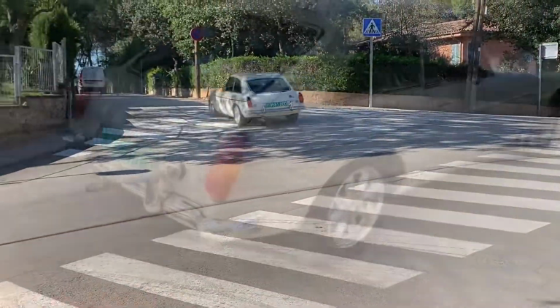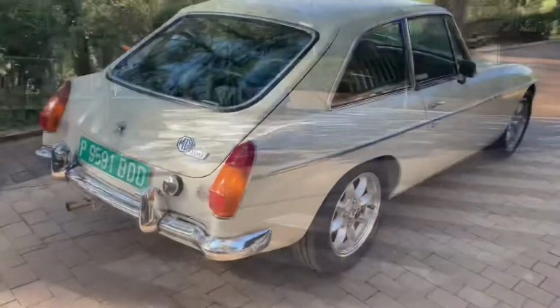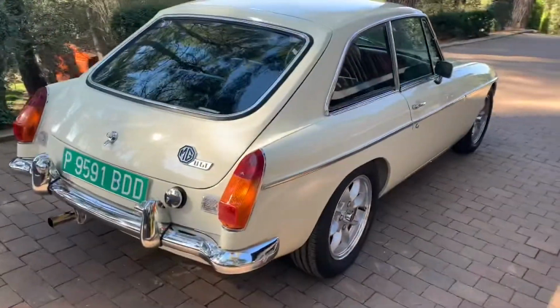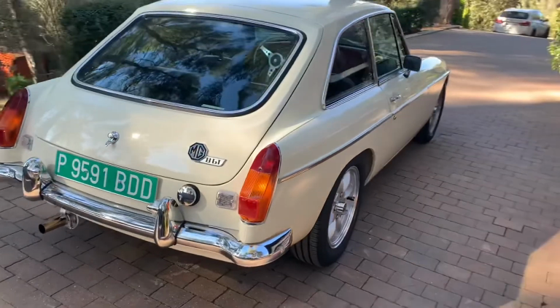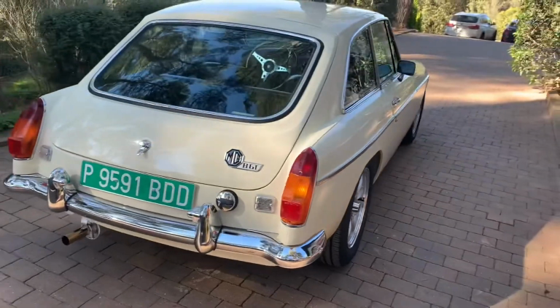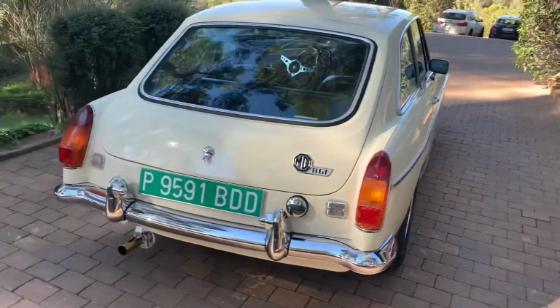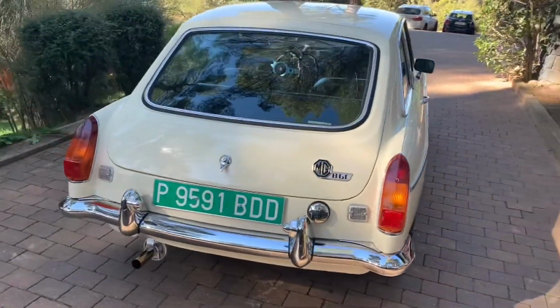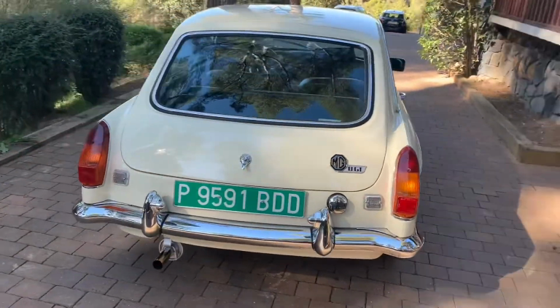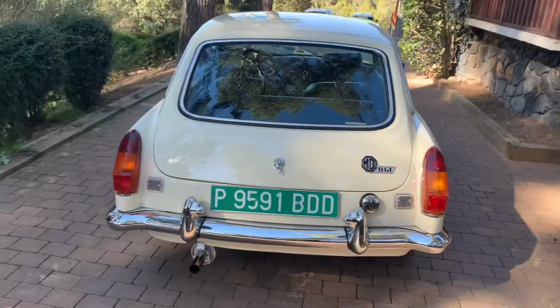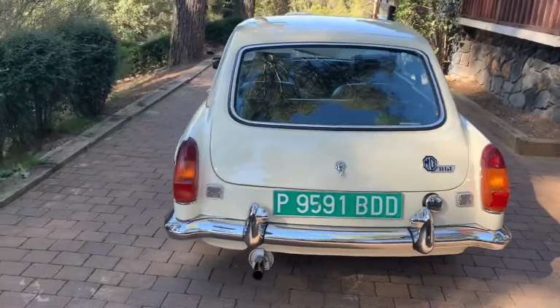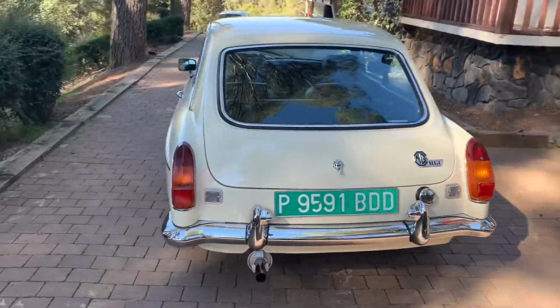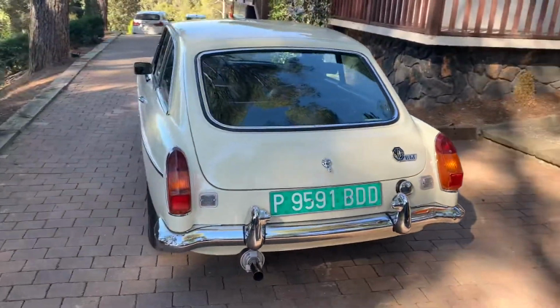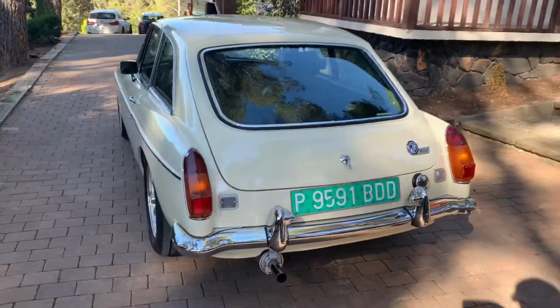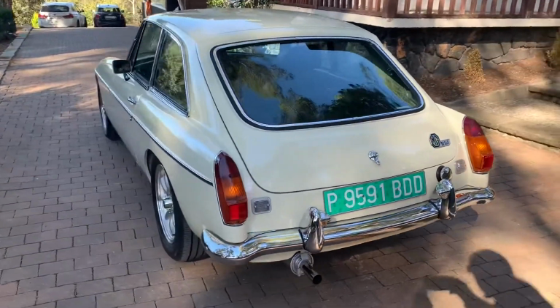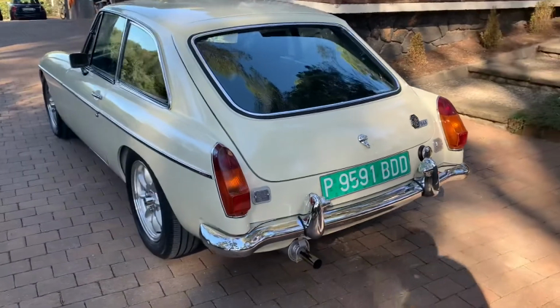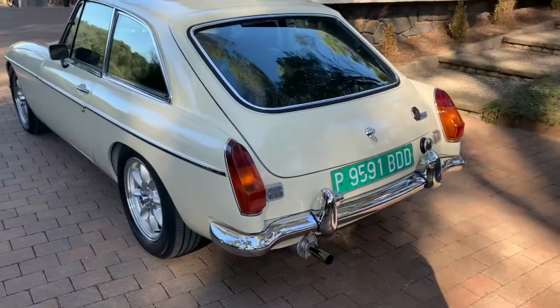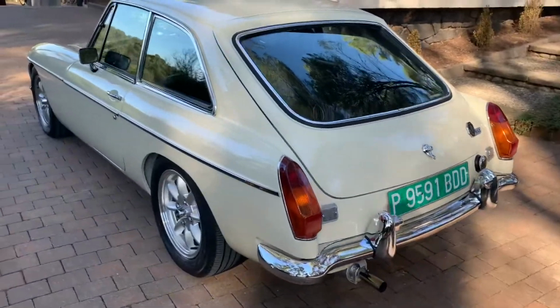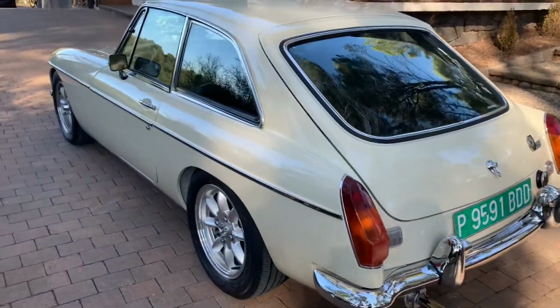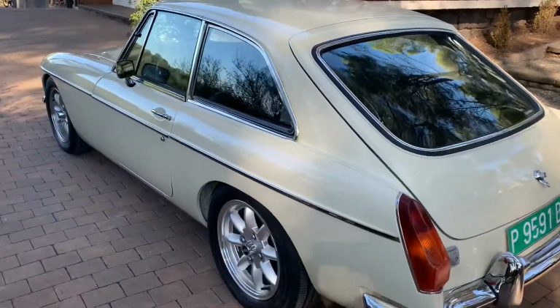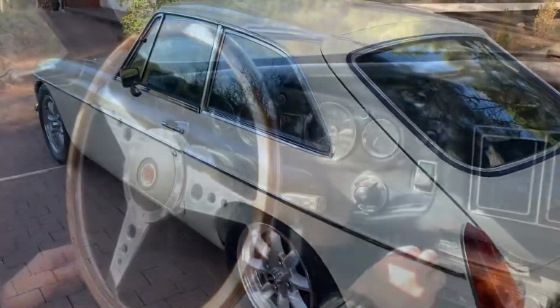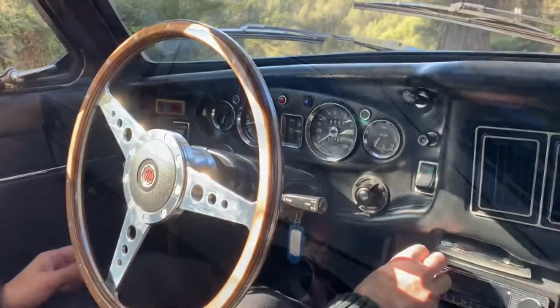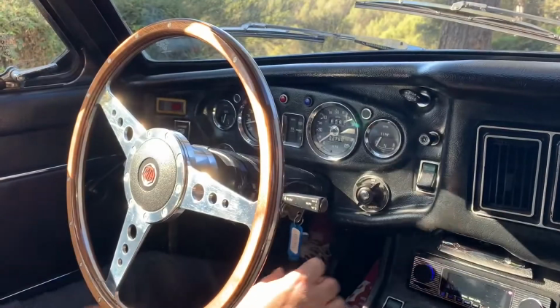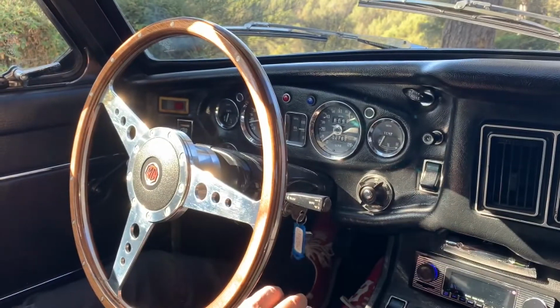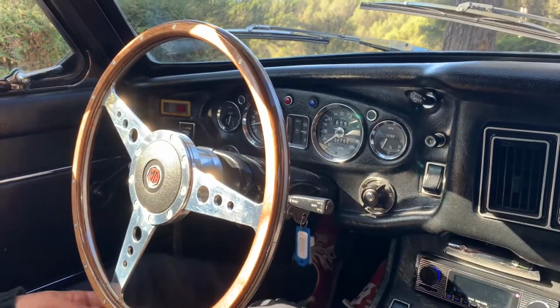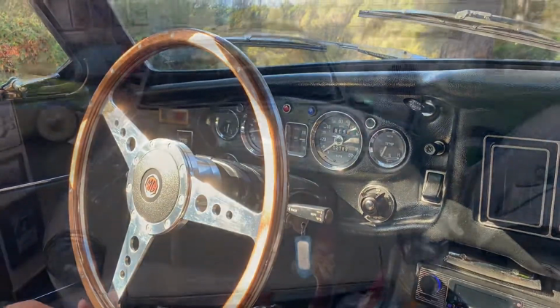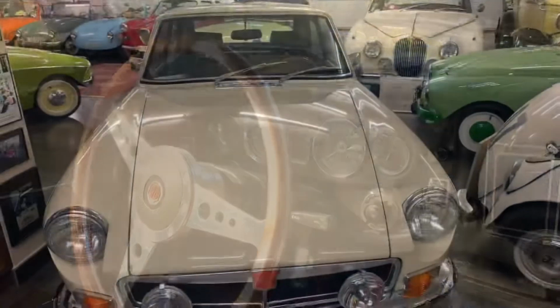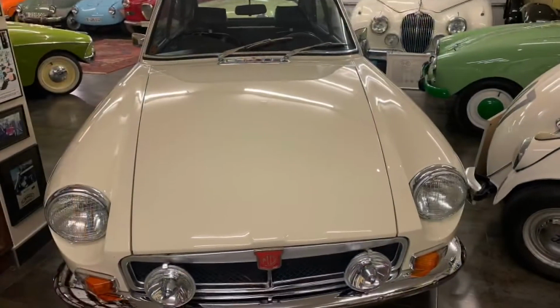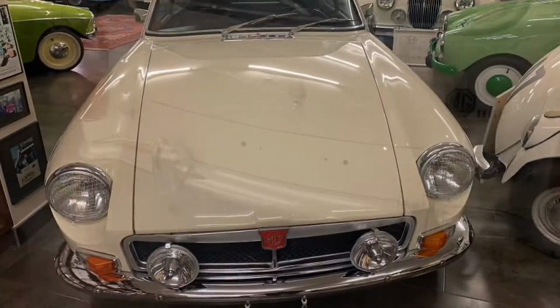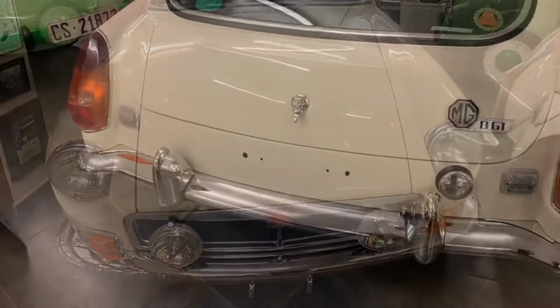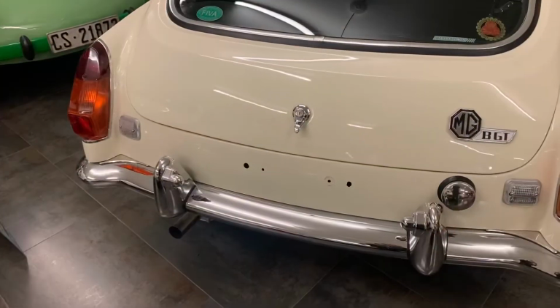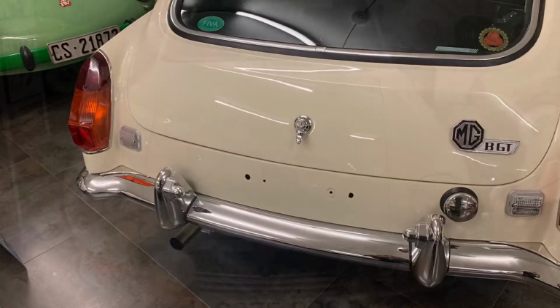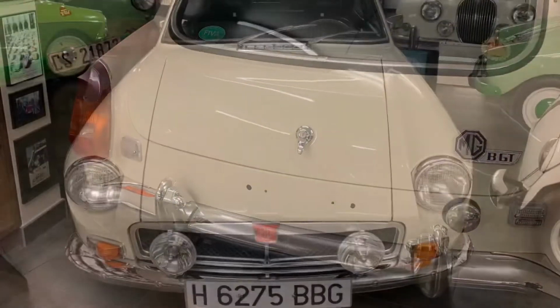We can already see the MGV GT without its green plaque. It can now circulate with its black historical license plate, which has already been issued. We hope you liked the video. Thank you.